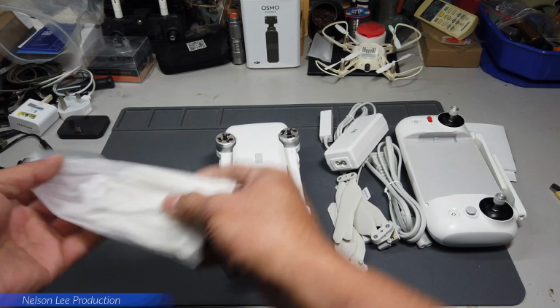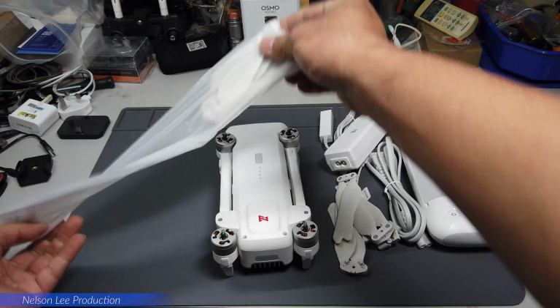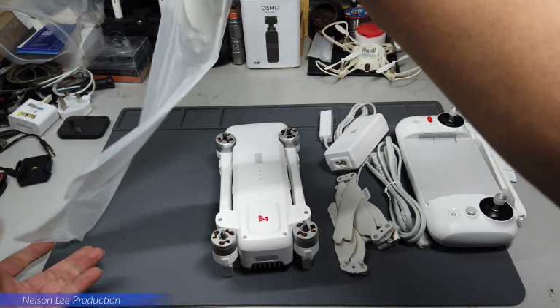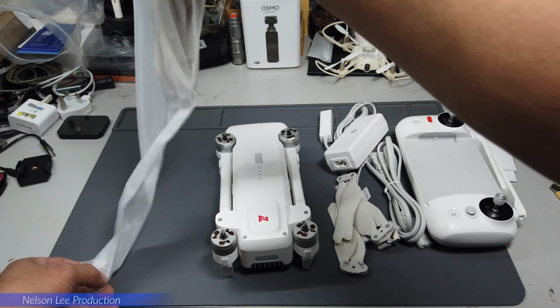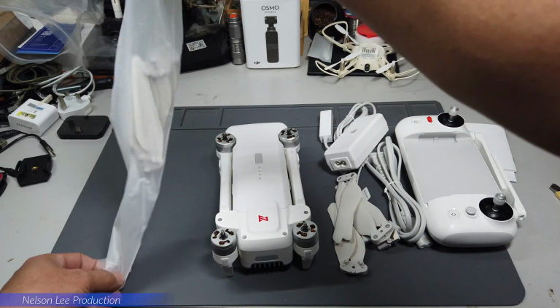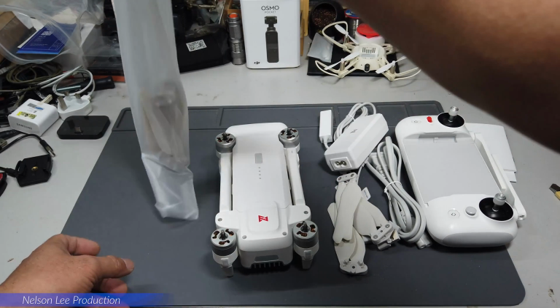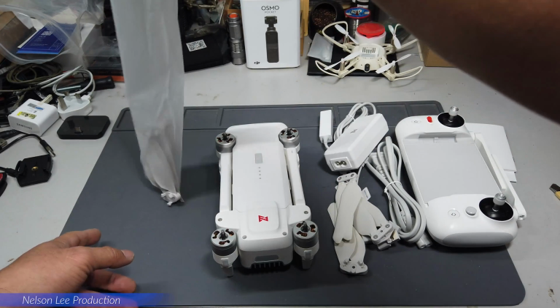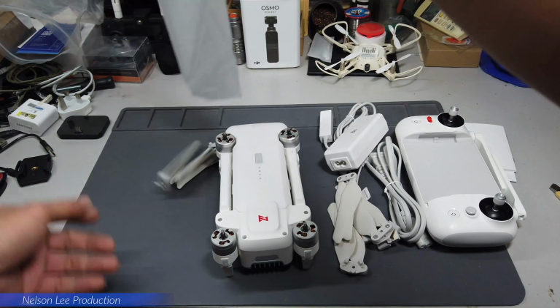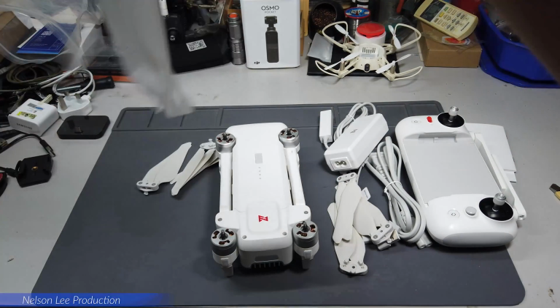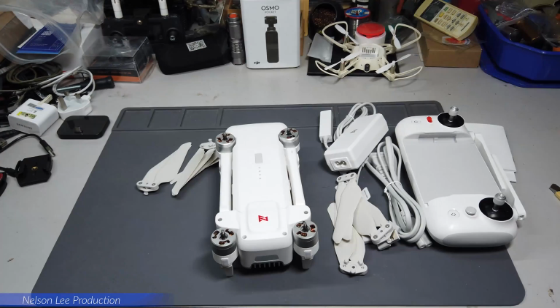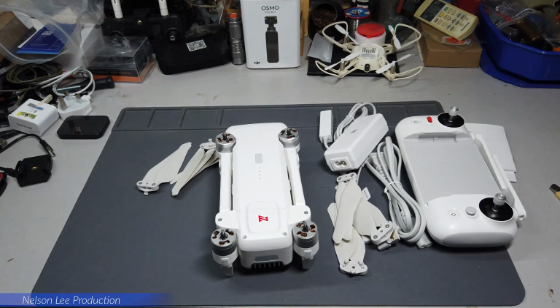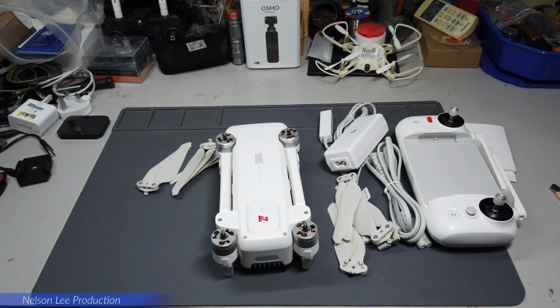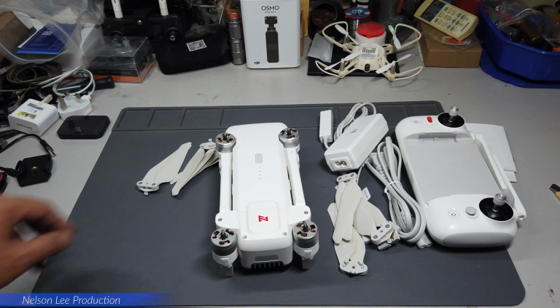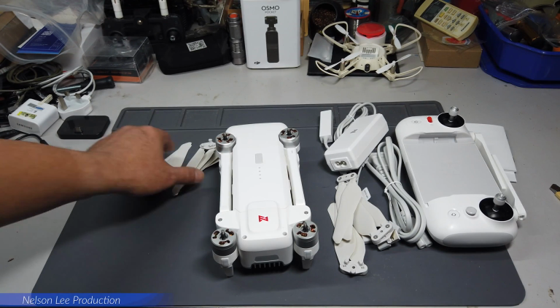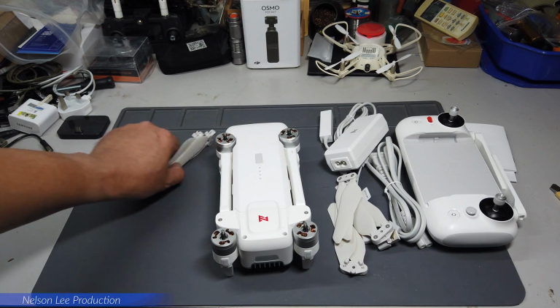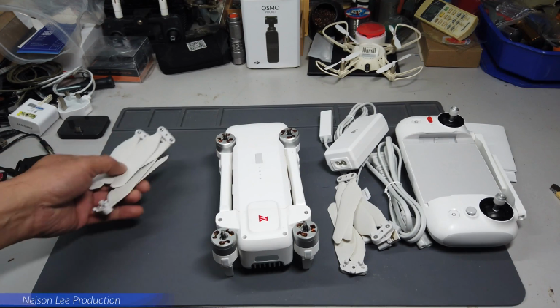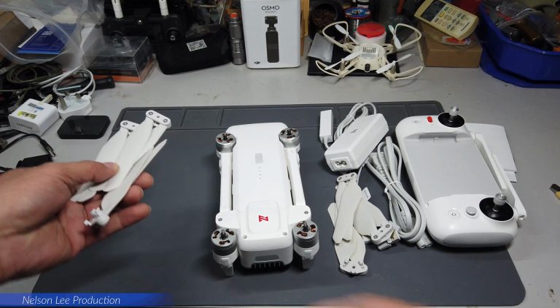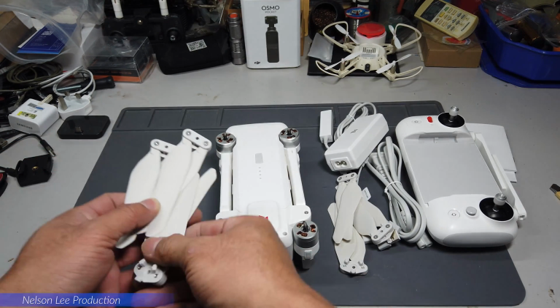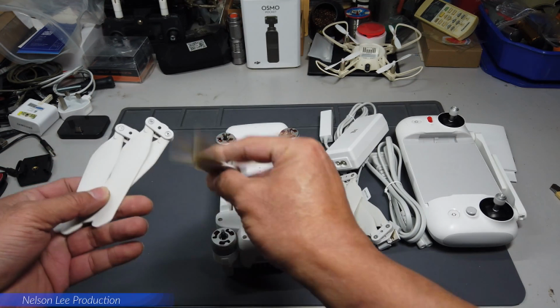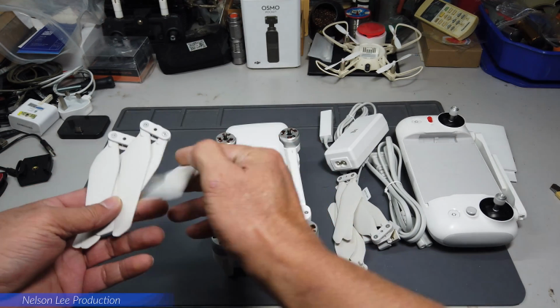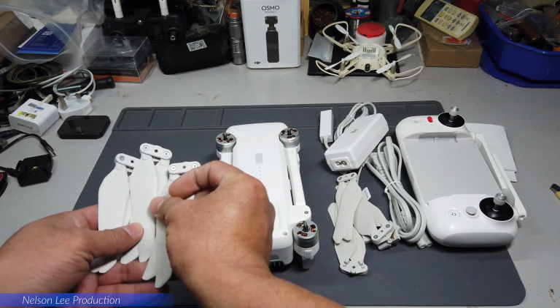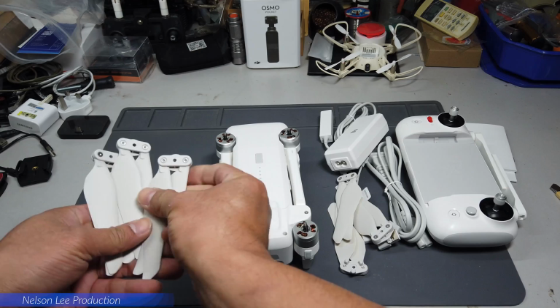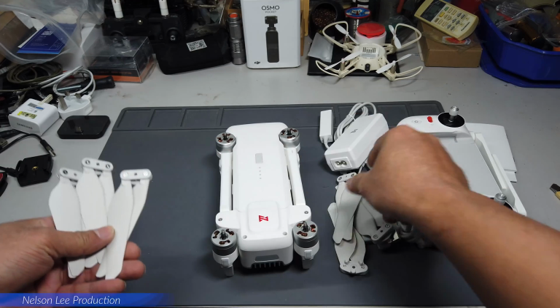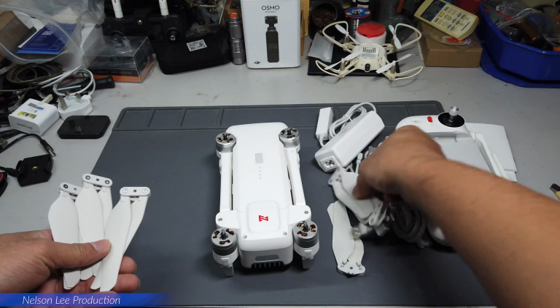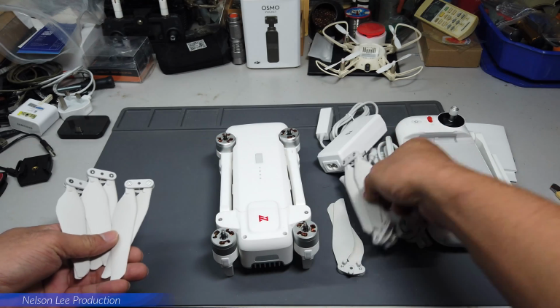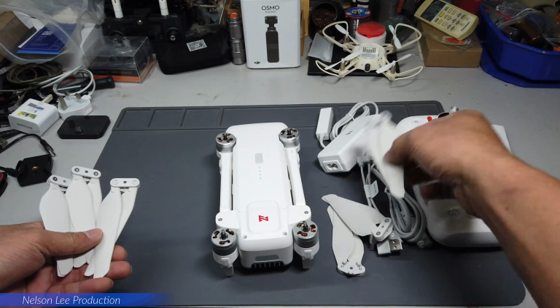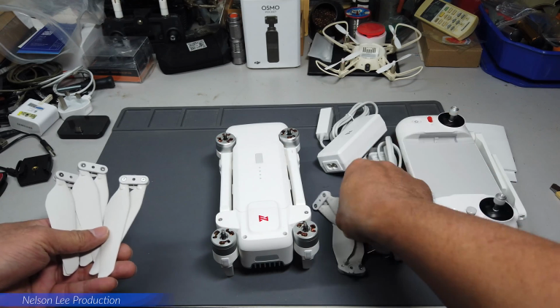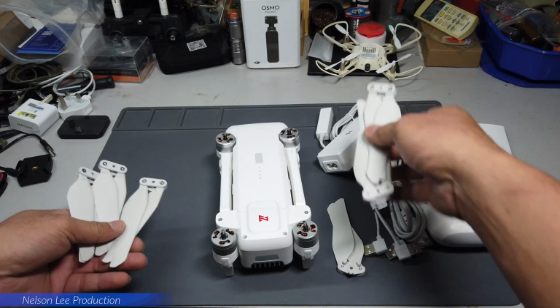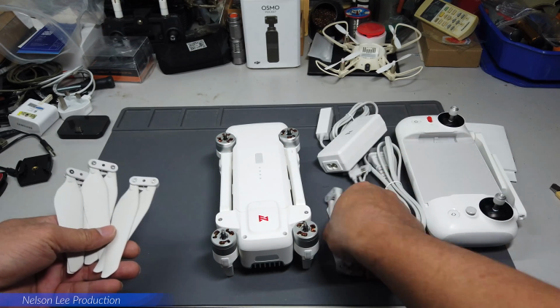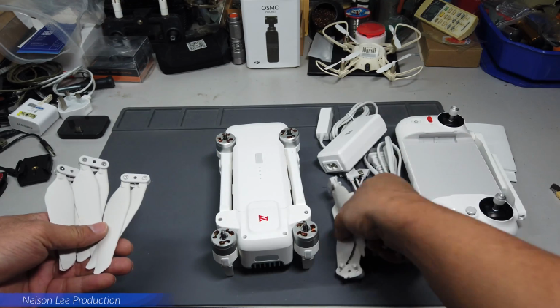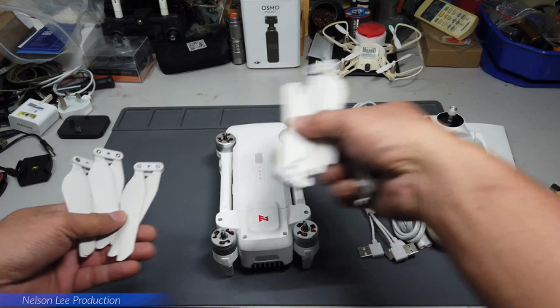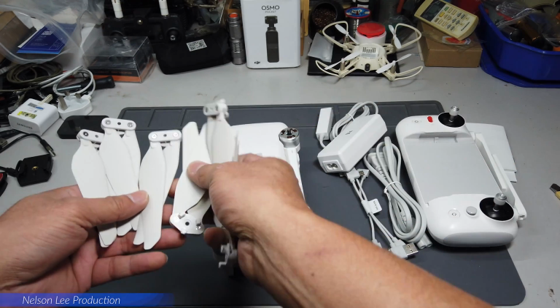Let's count how many propellers are included. There are three sets — that means you have a total of six propellers.